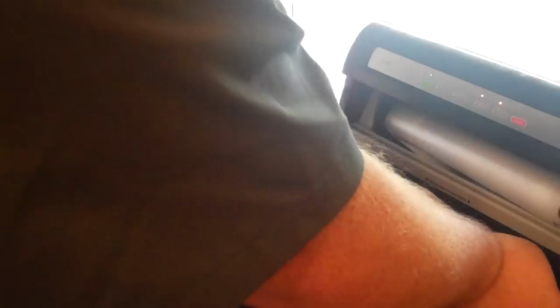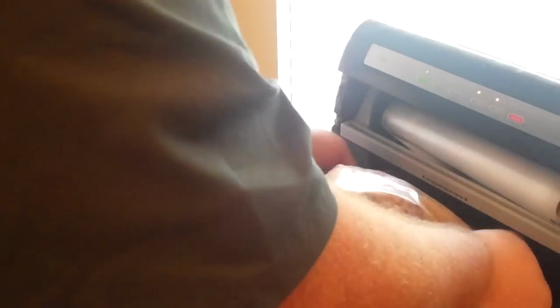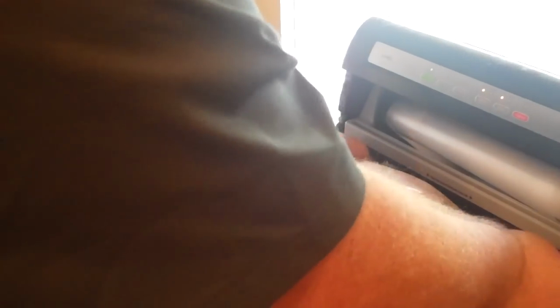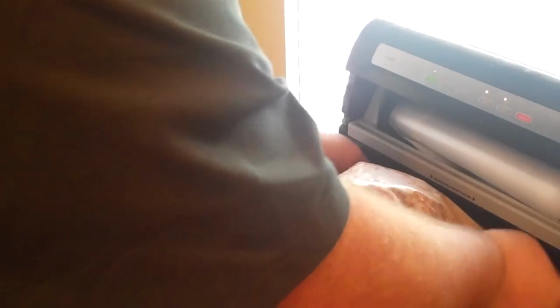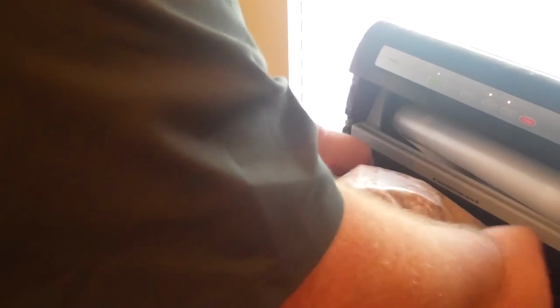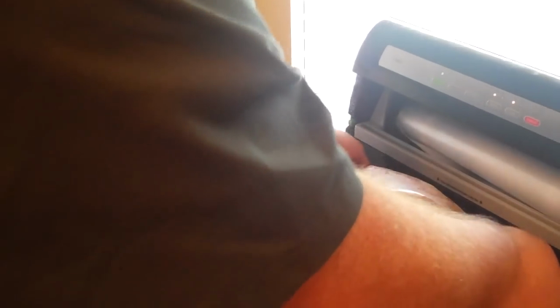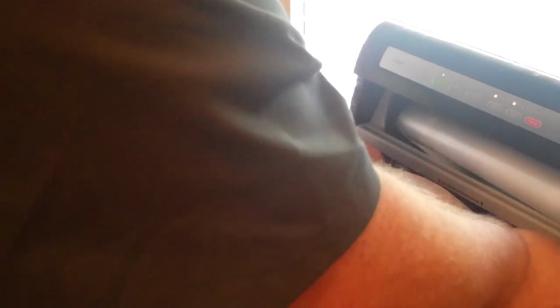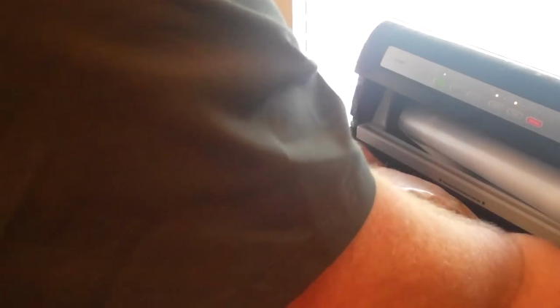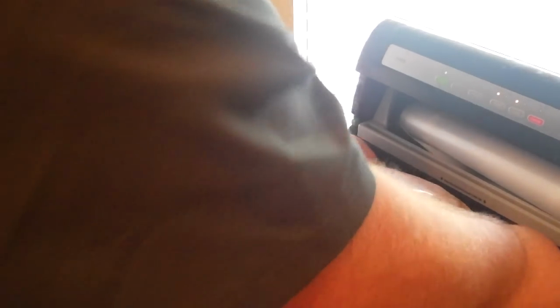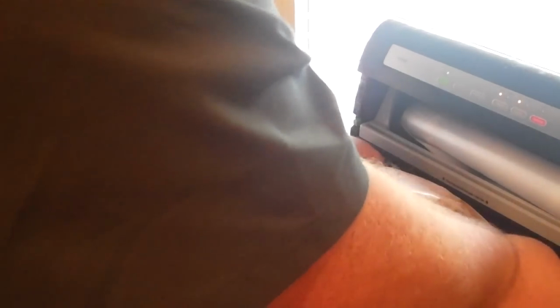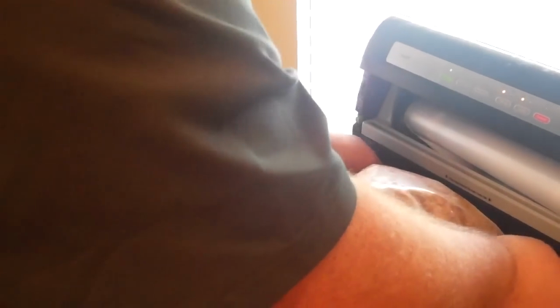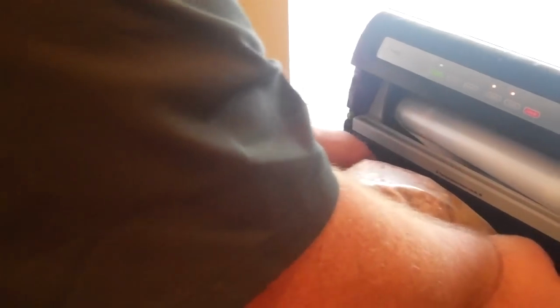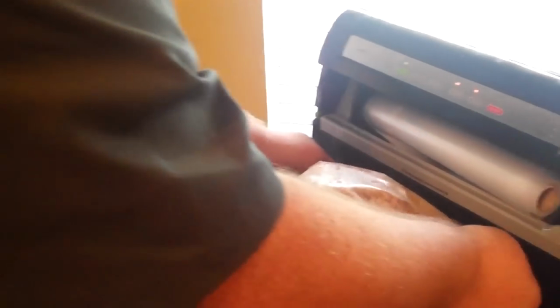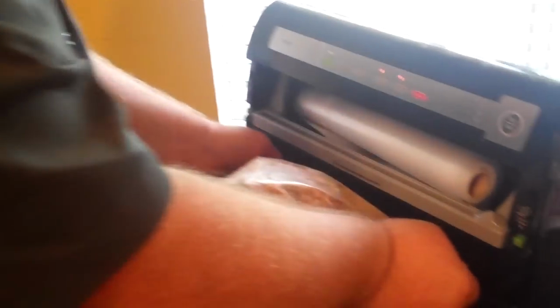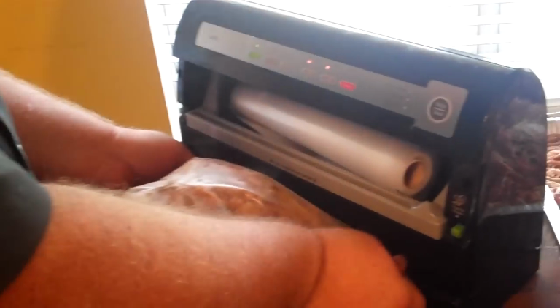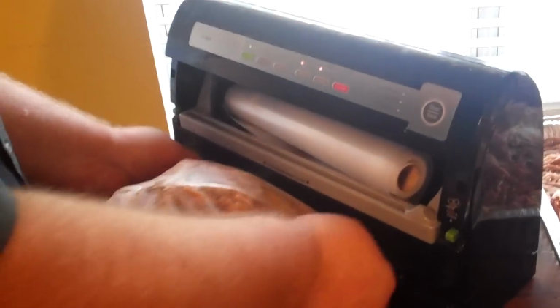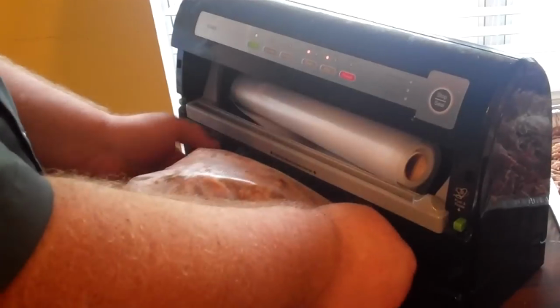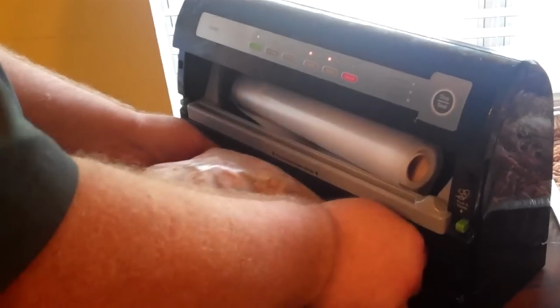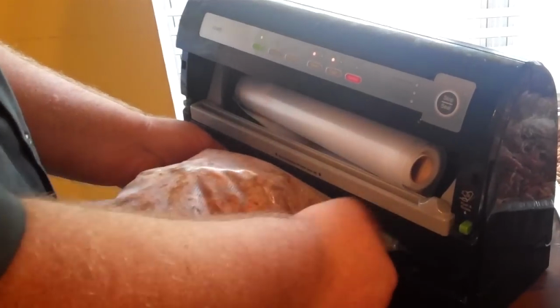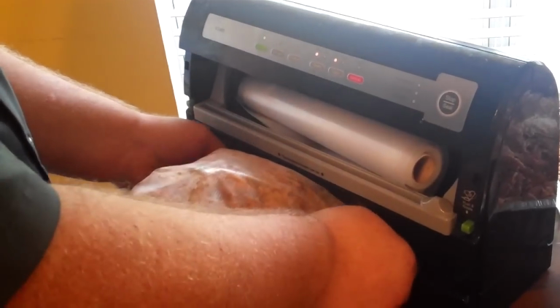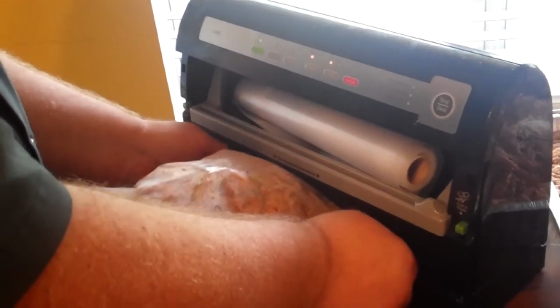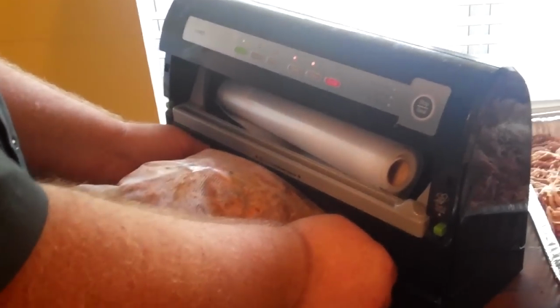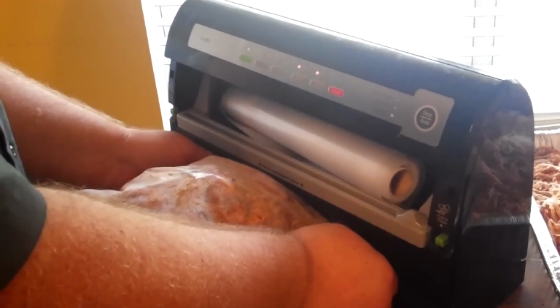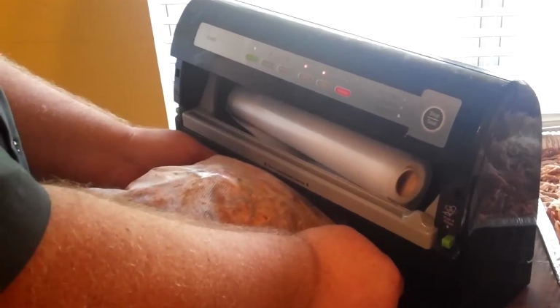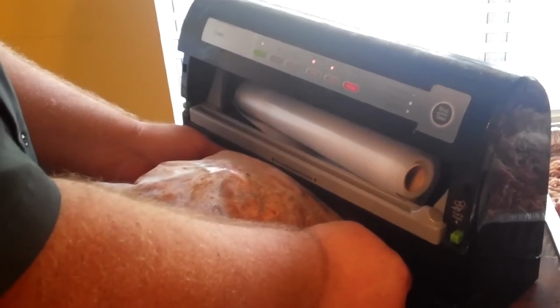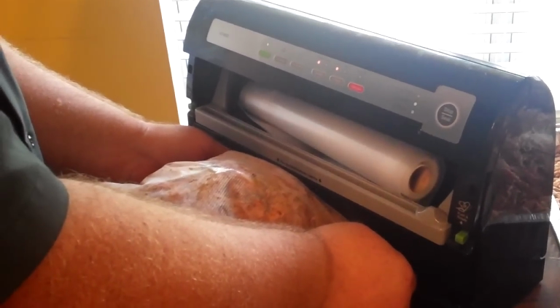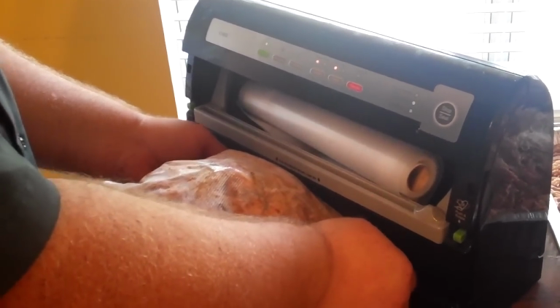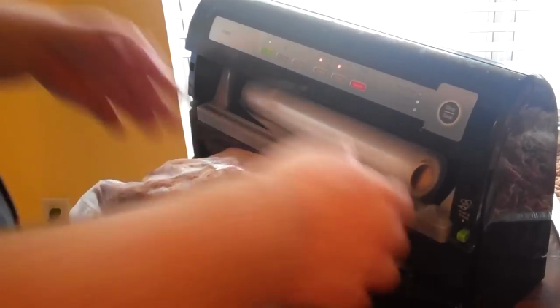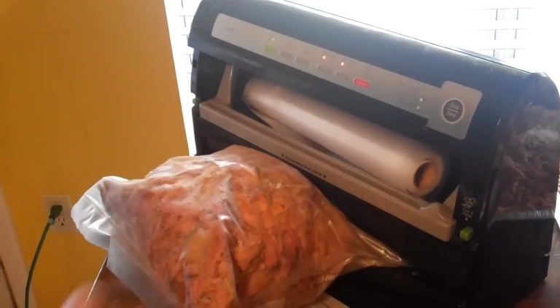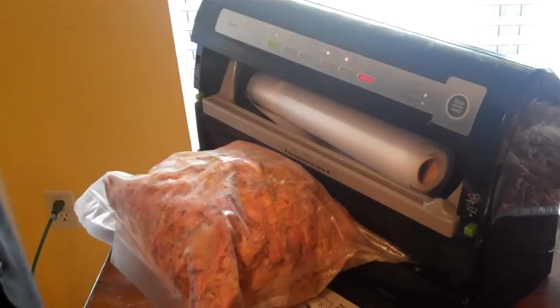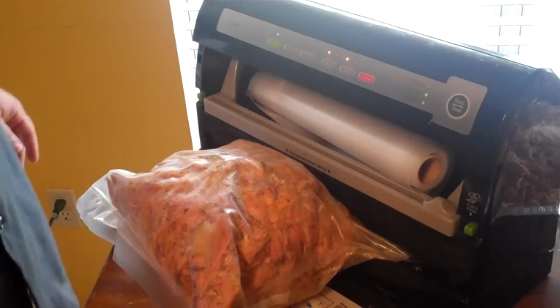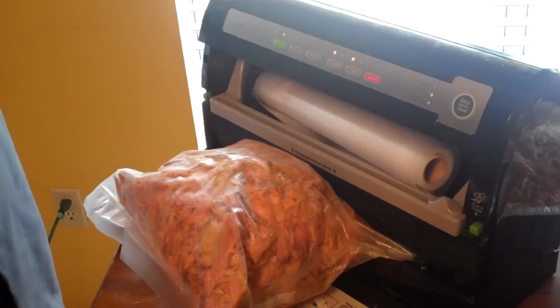Not much to it — you just get it in there and line it up. You still don't want to overfill it, but that's all it is. The machine does all the work once I get it going — there it goes, just sucks it right on down.